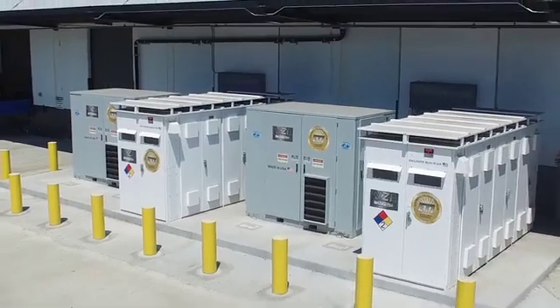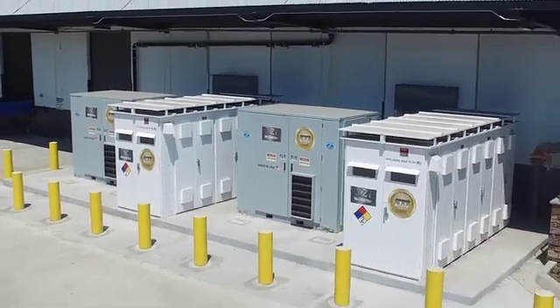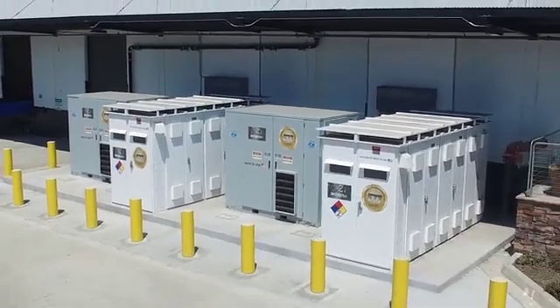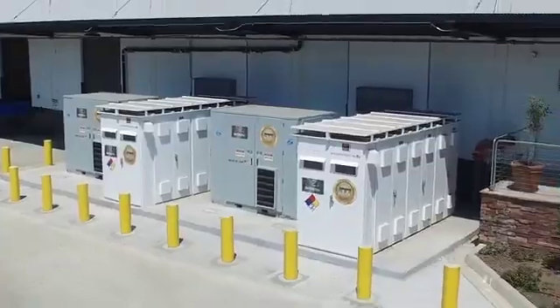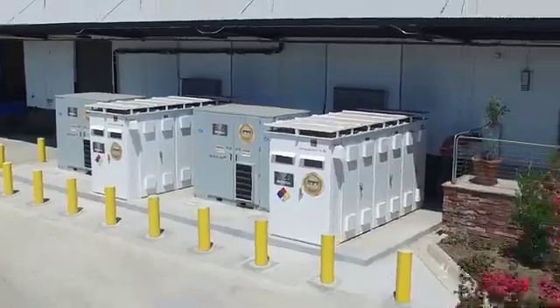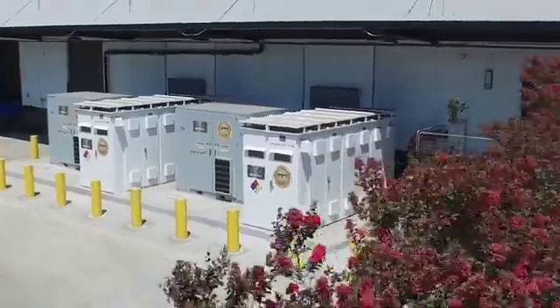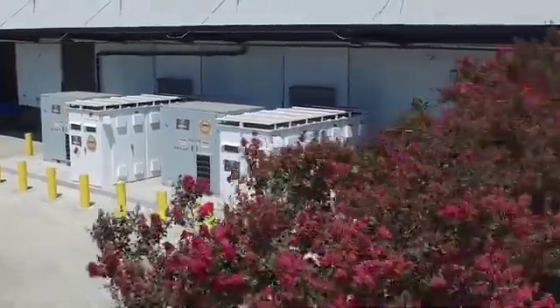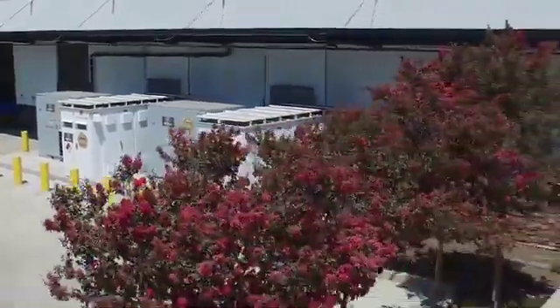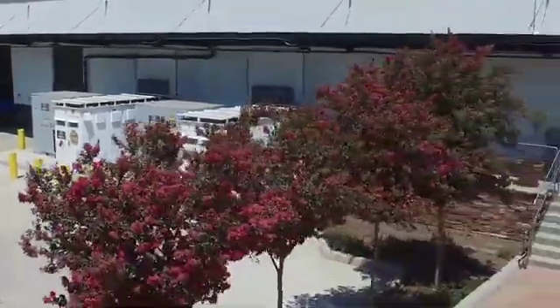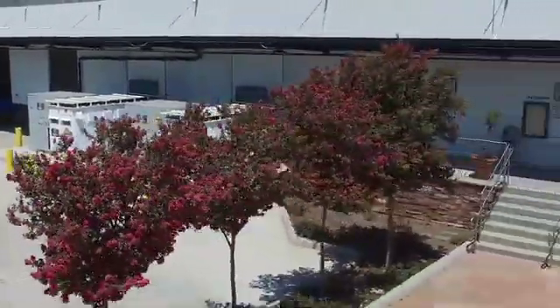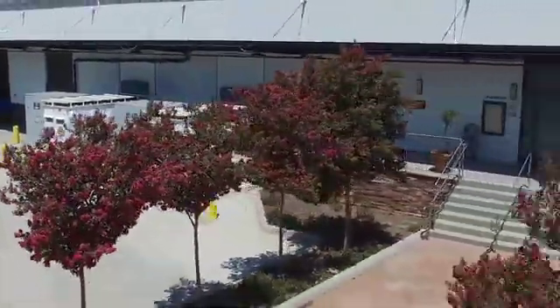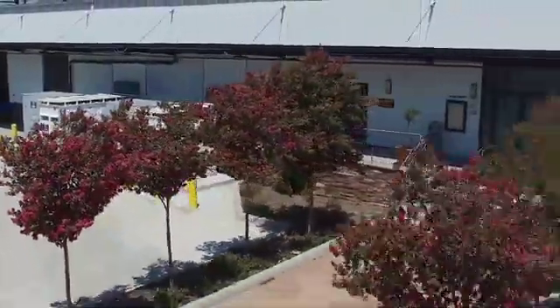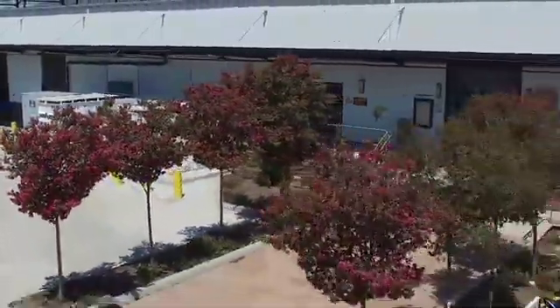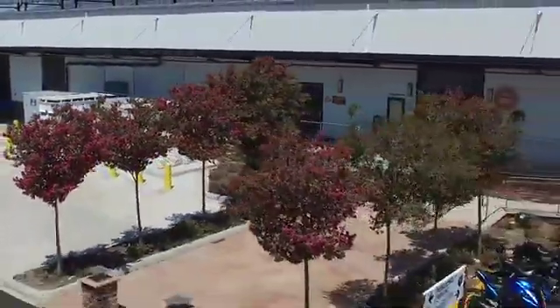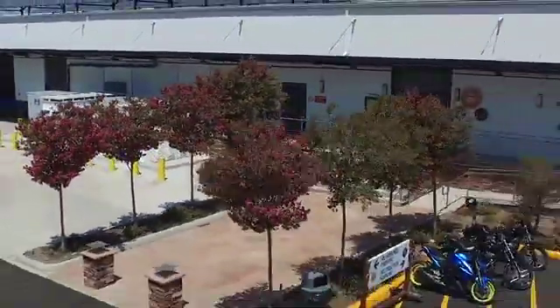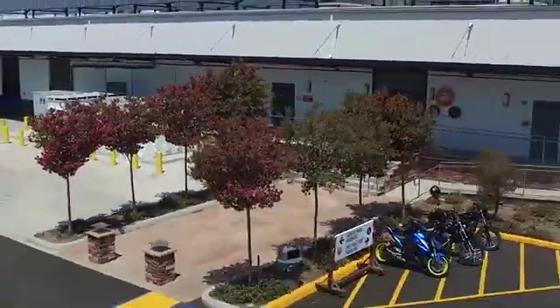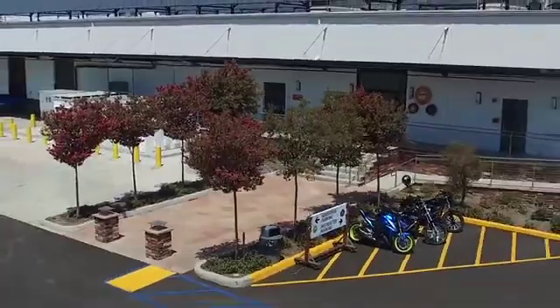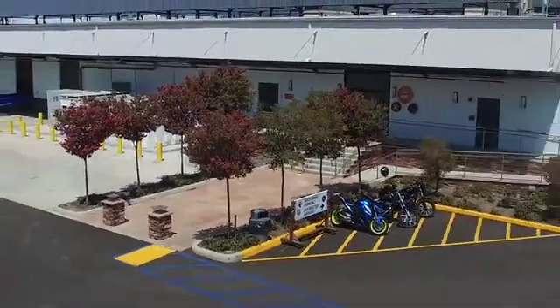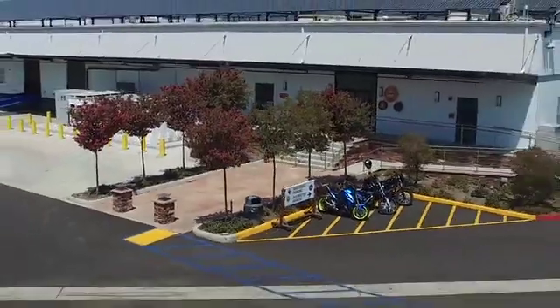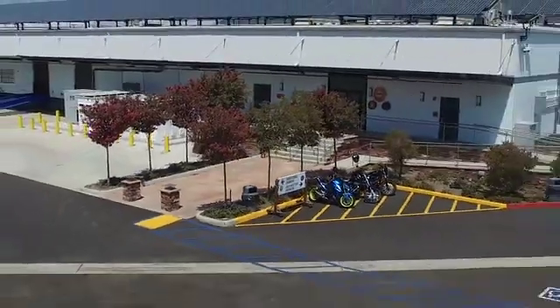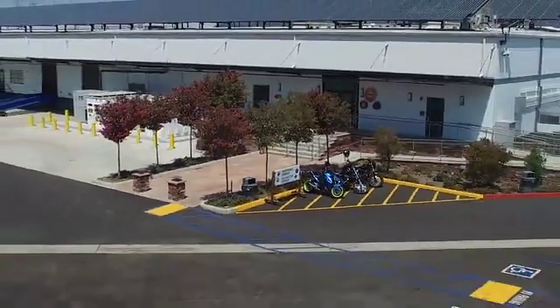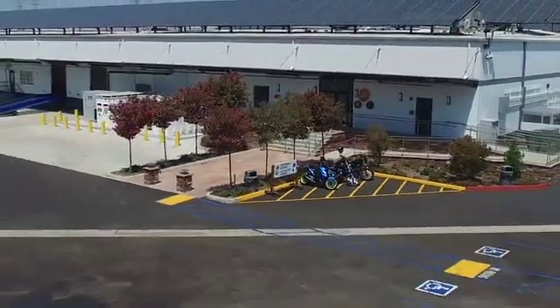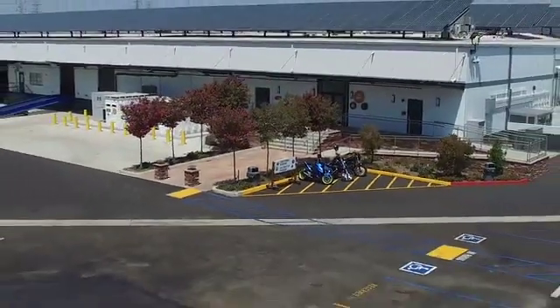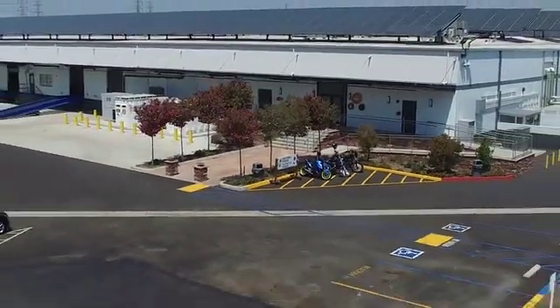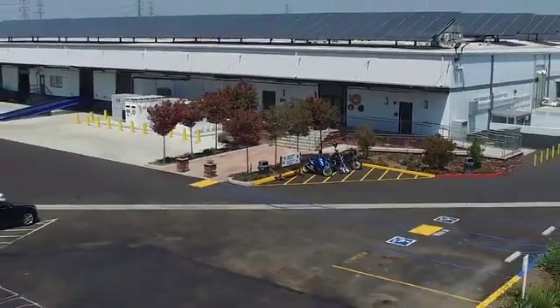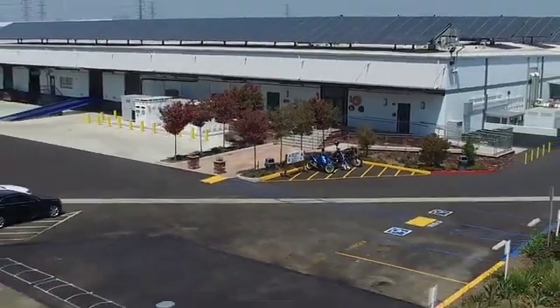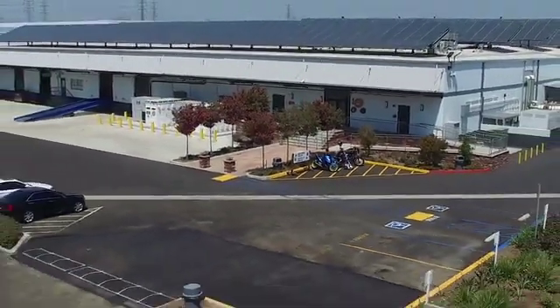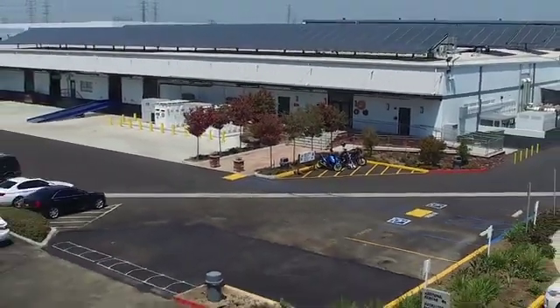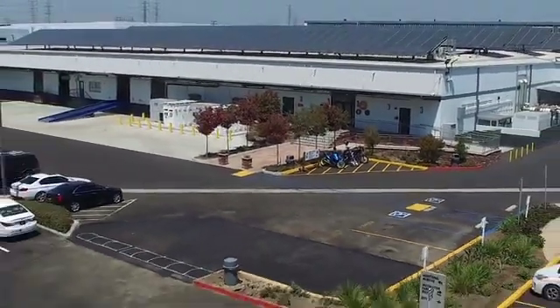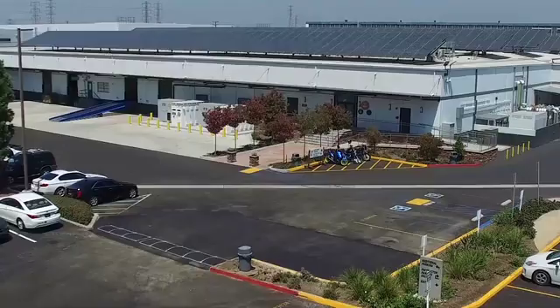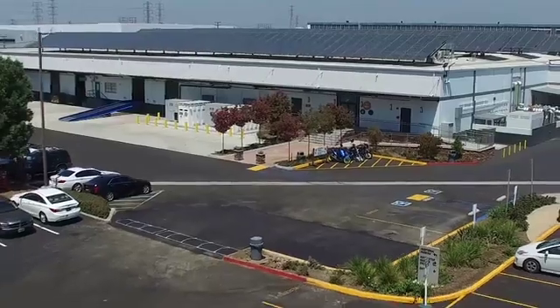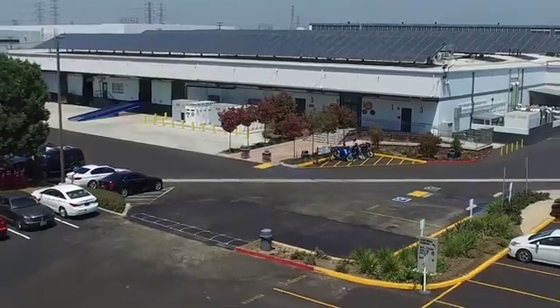Battery energy storage systems installed by licensed C10 contractors will not only help California meet its energy goals — they will help protect the safety of first responders, workers, and consumers.